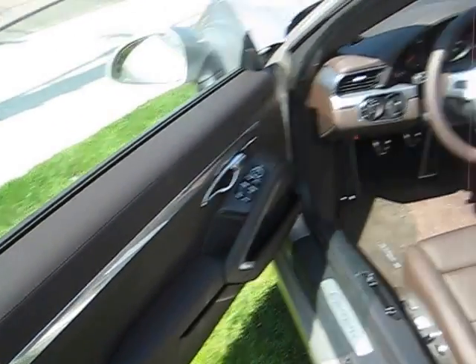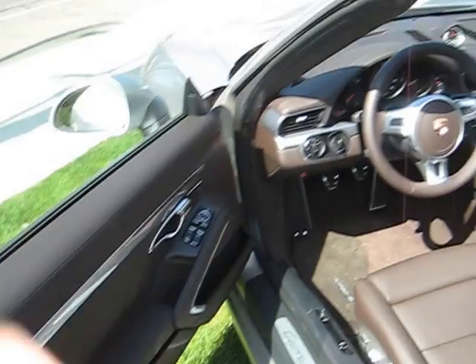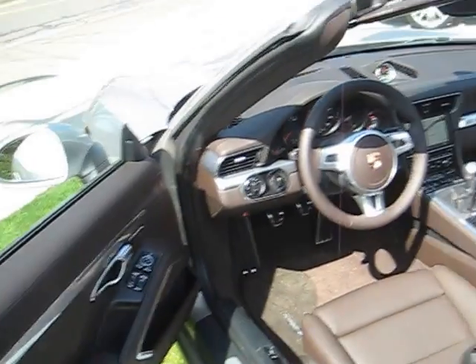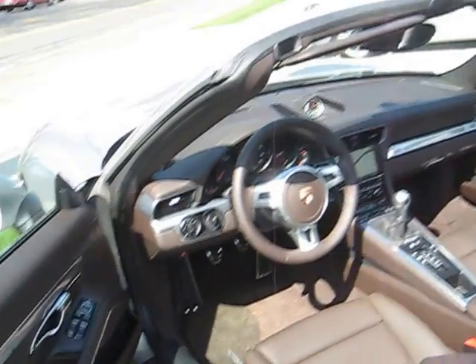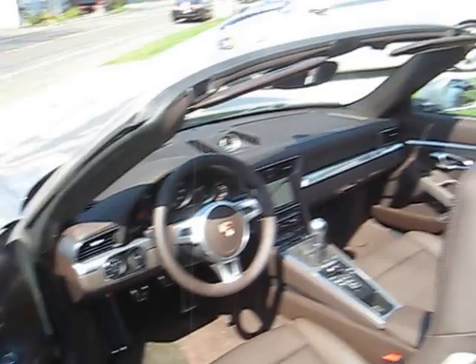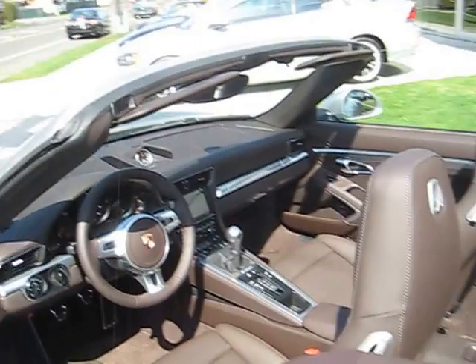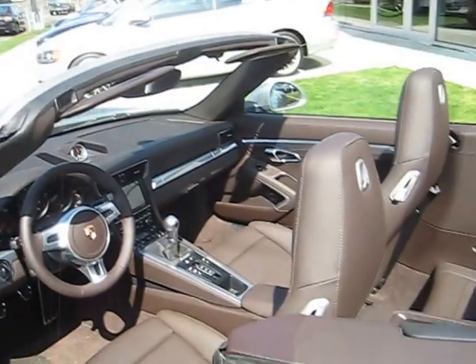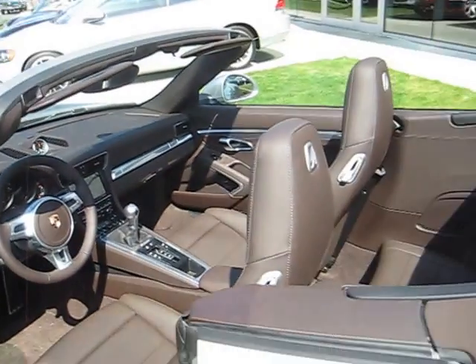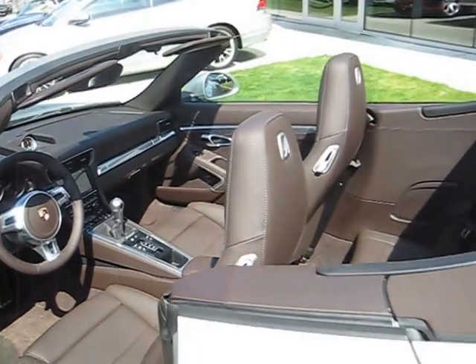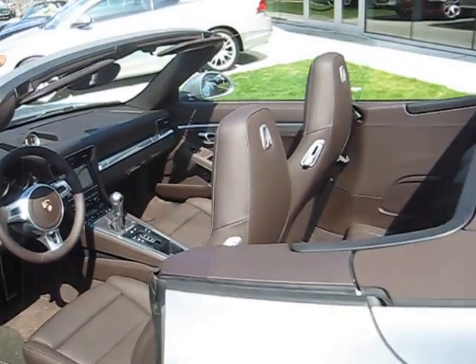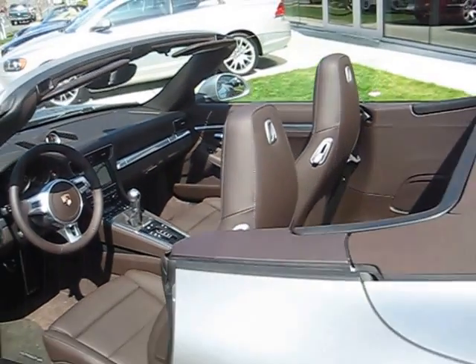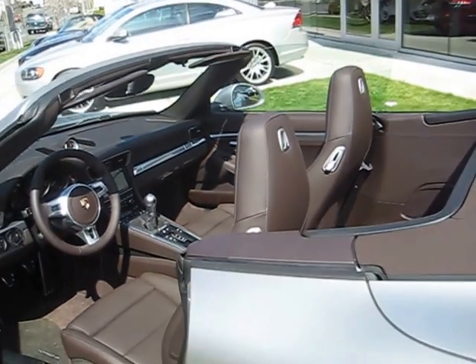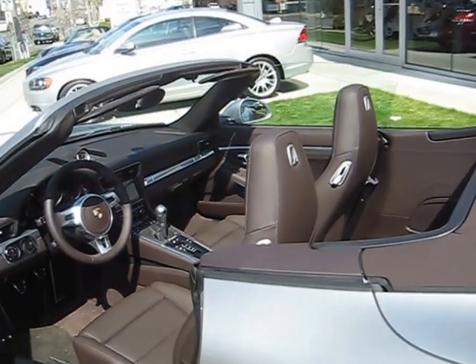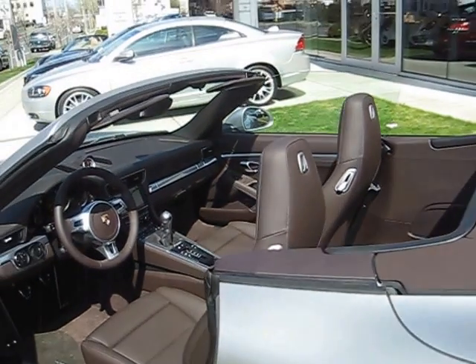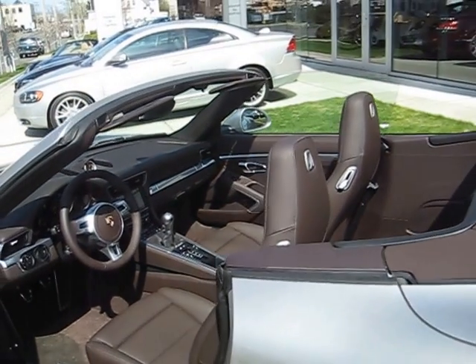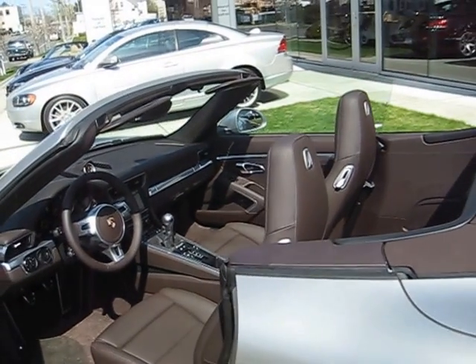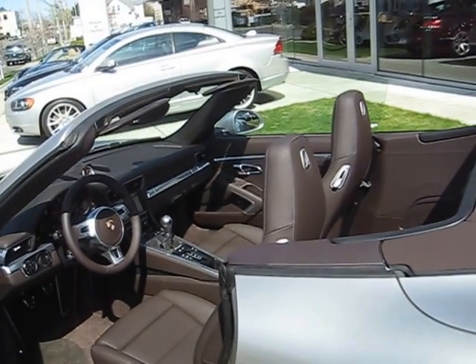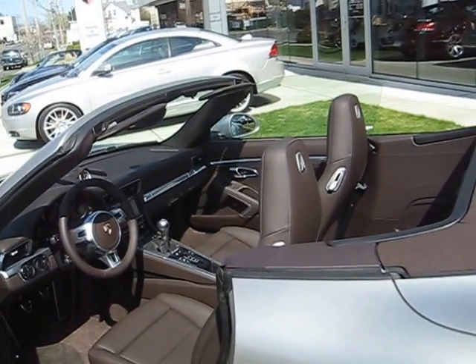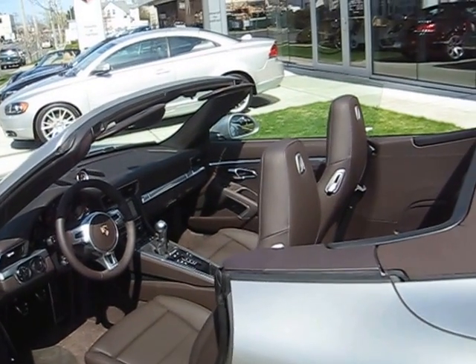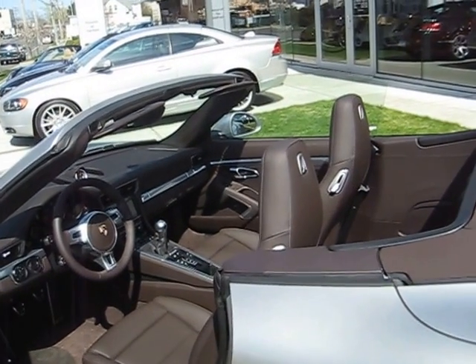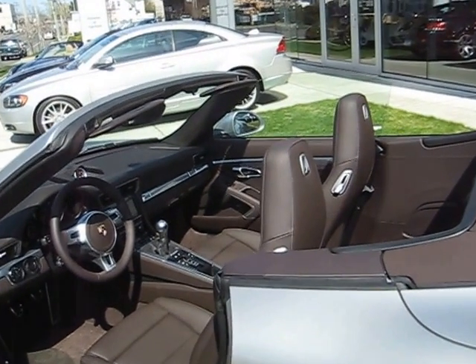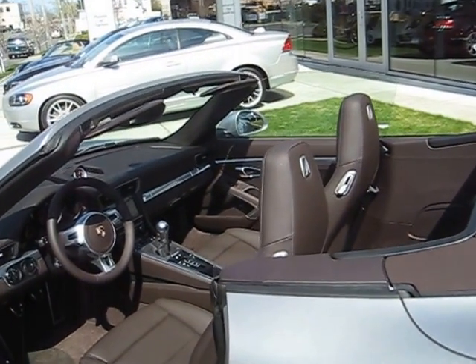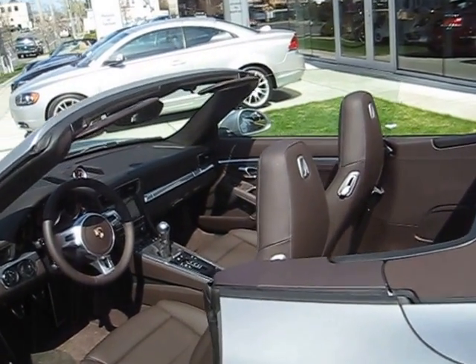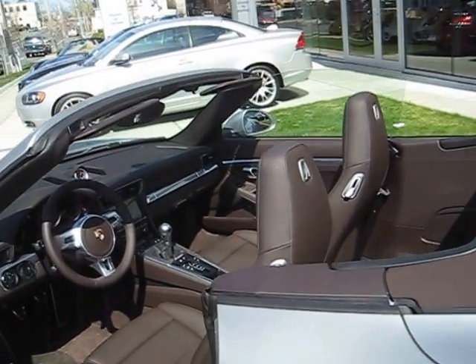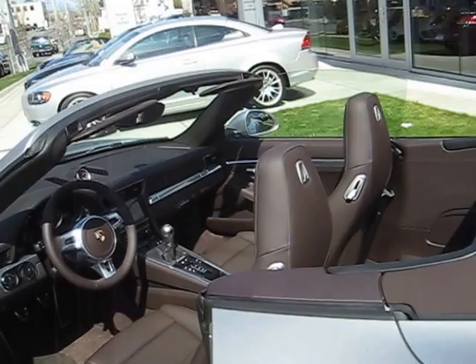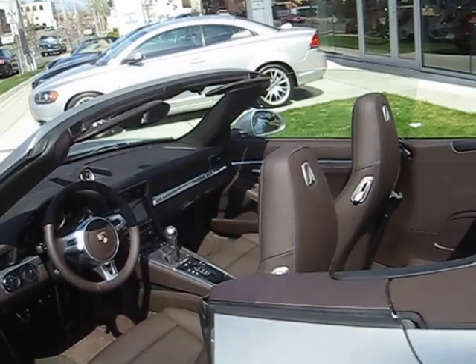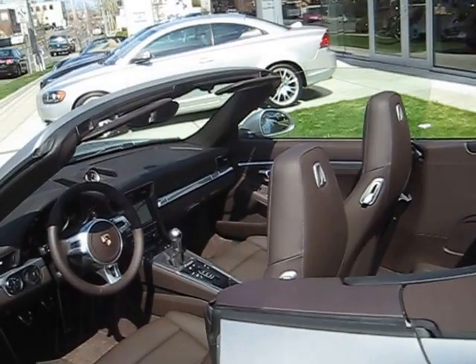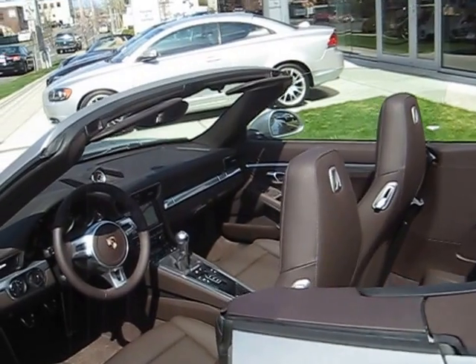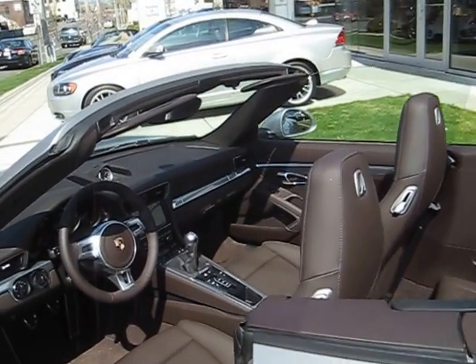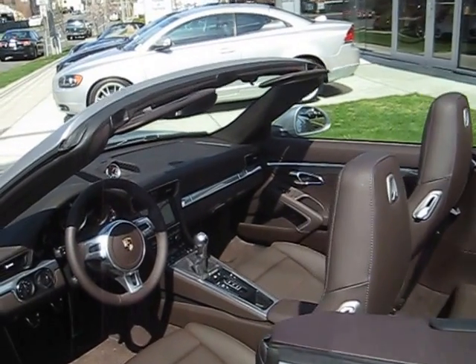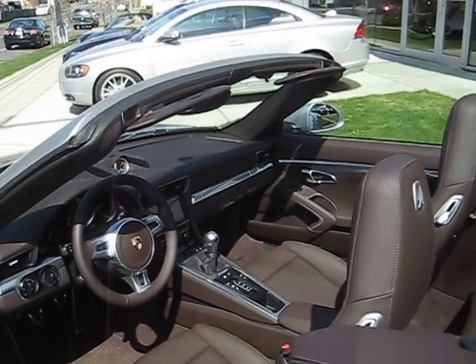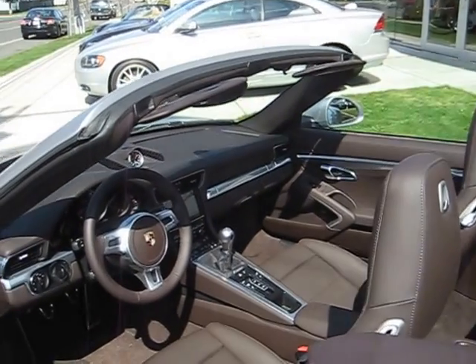I'm going to close the top to give you an idea of what that looks like, even in bright sunlight, but then I'll take a few interior shots as well.